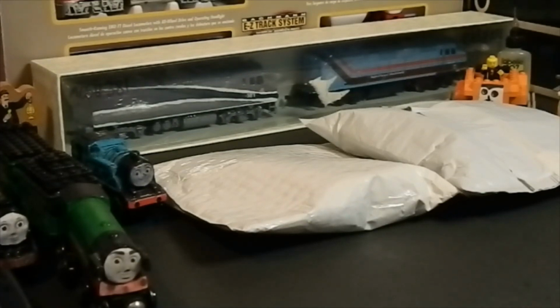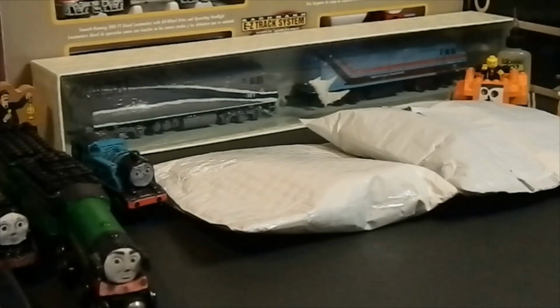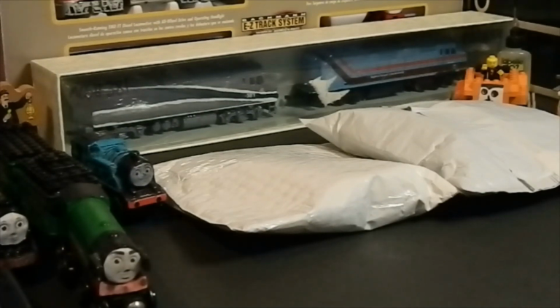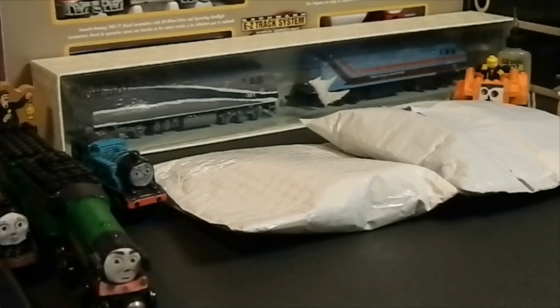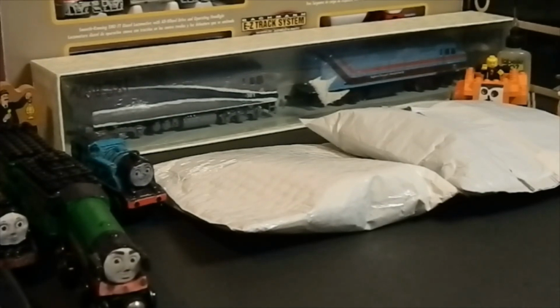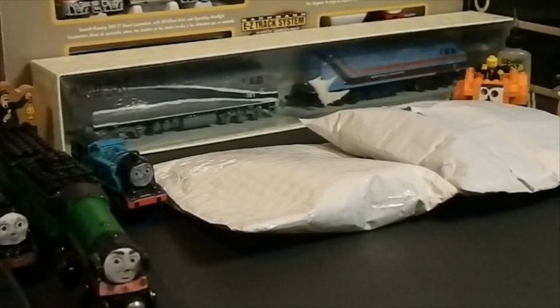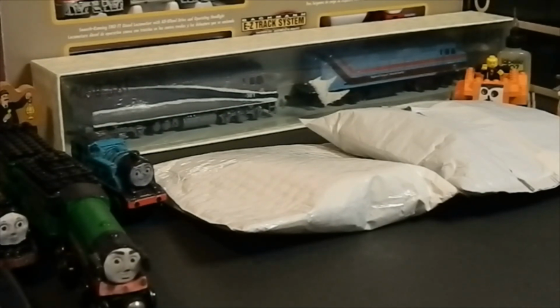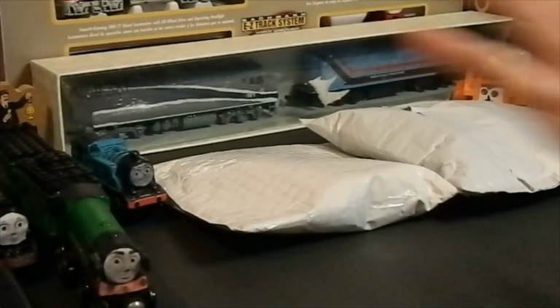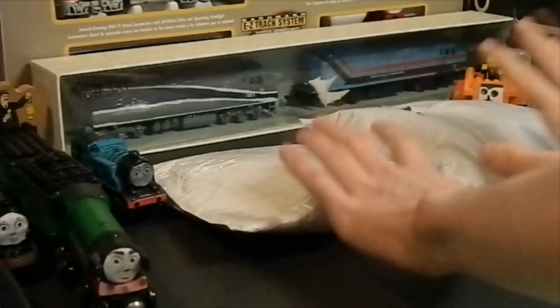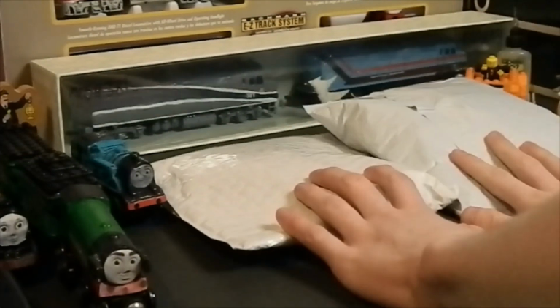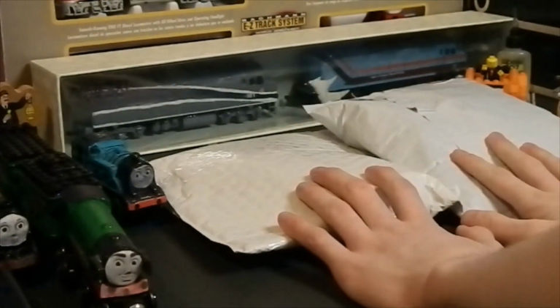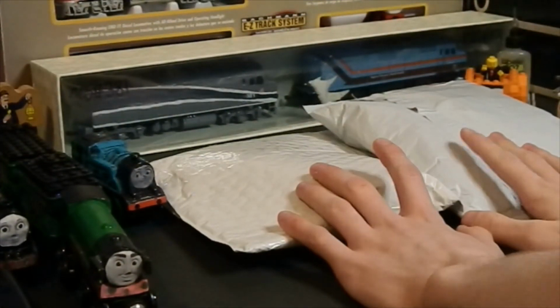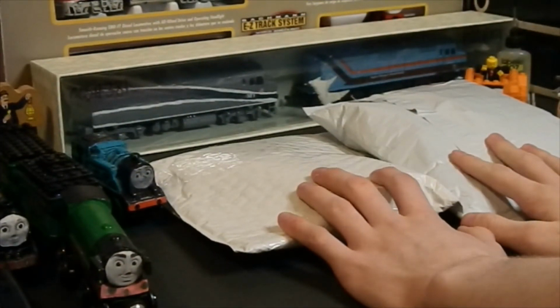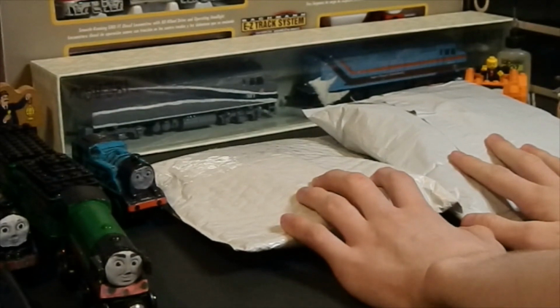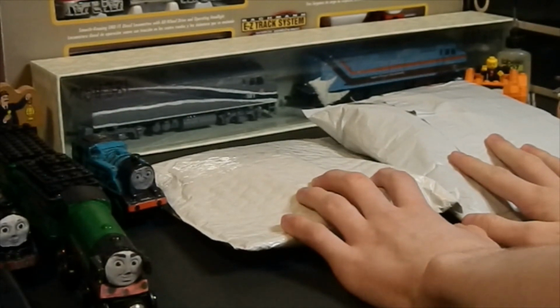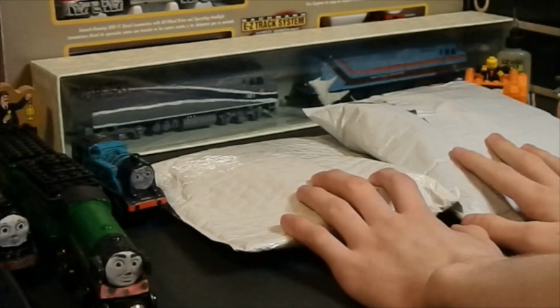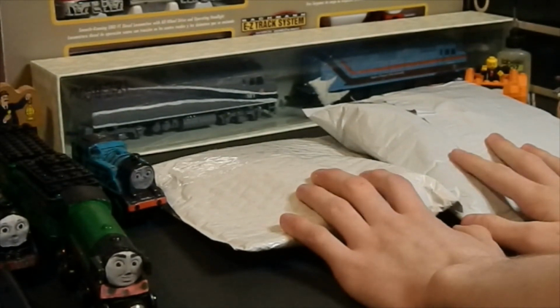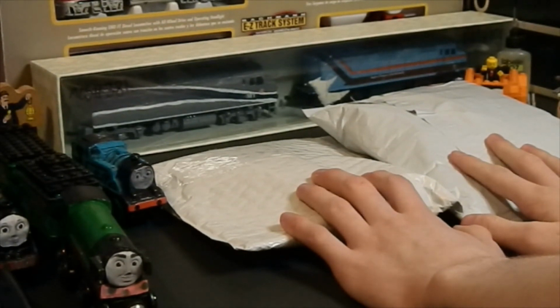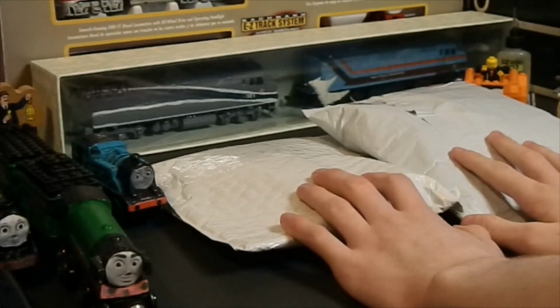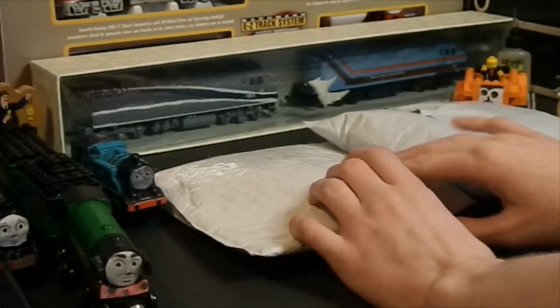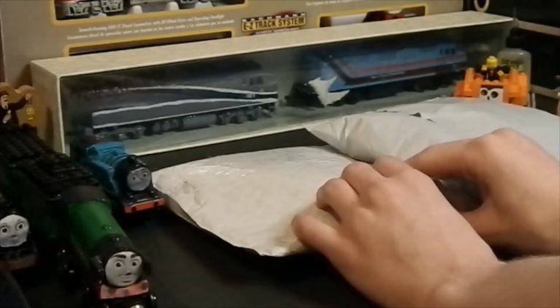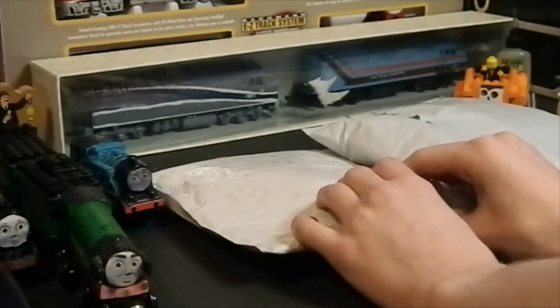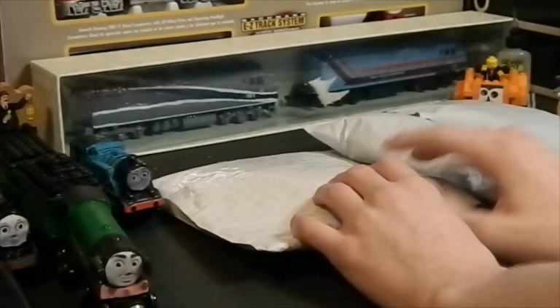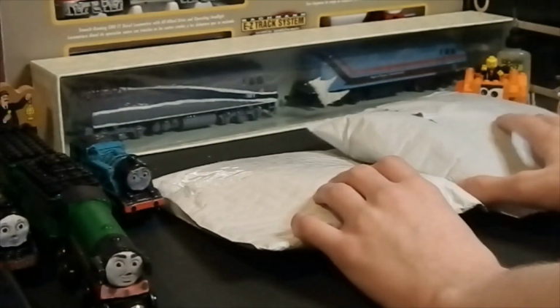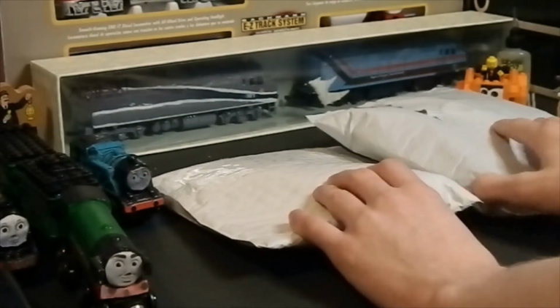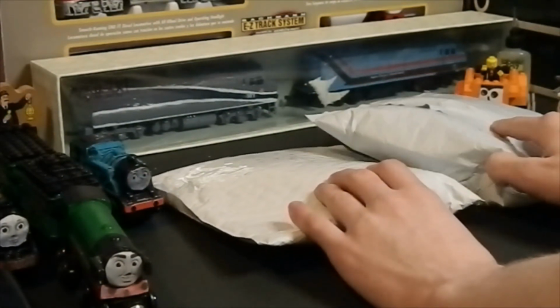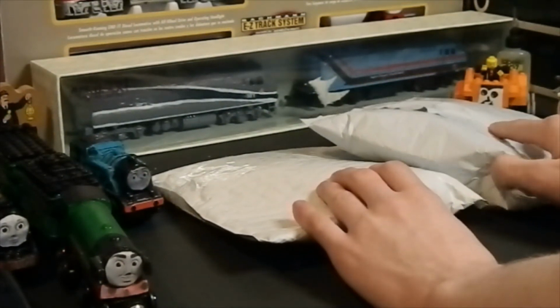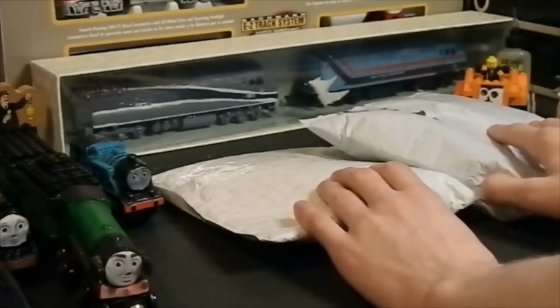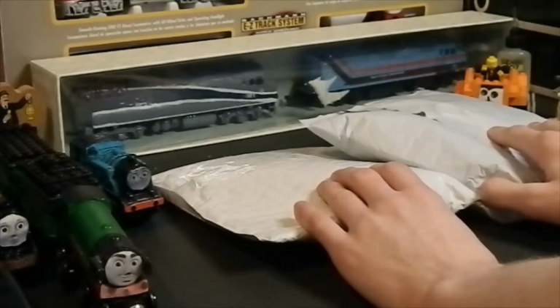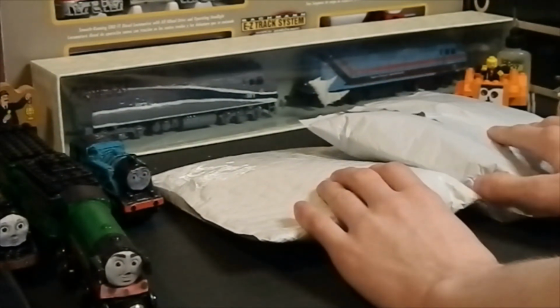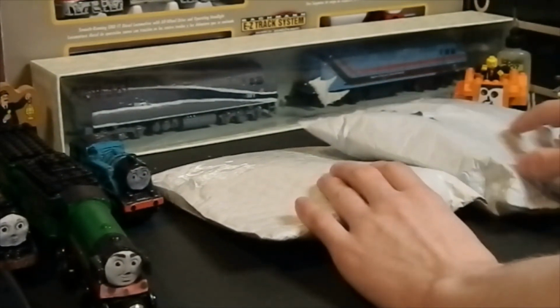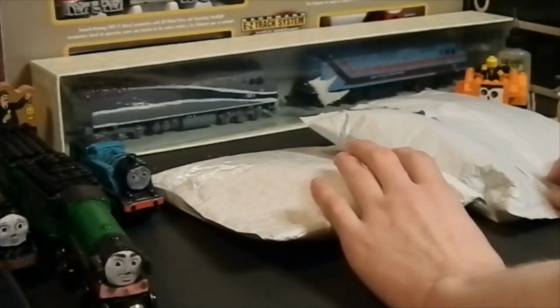Hey guys, so we have two packages here. As you guys know, I ordered a few things off of eBay and they just arrived, so I will just go ahead and get them unboxed.